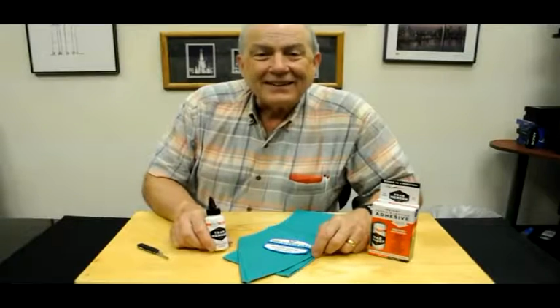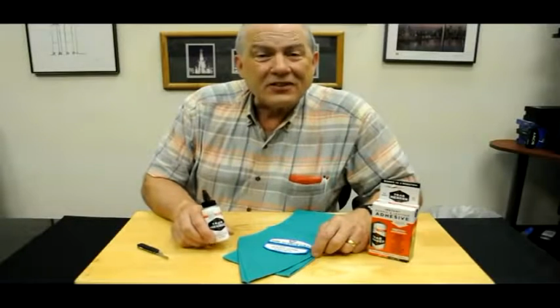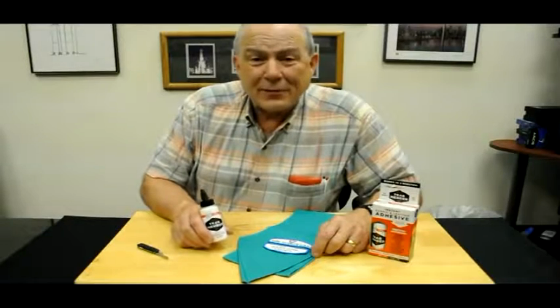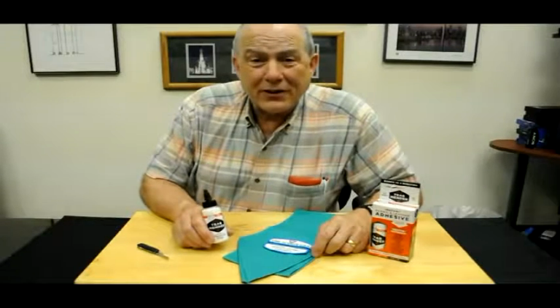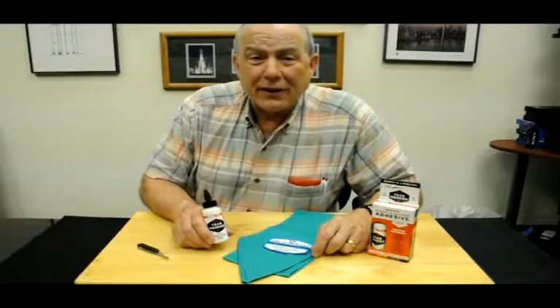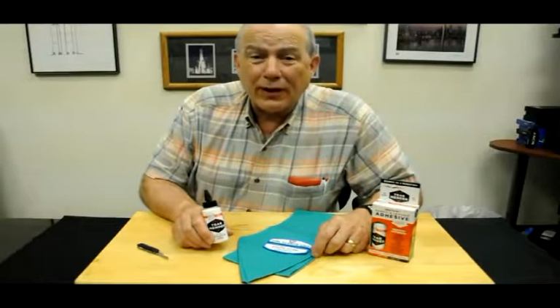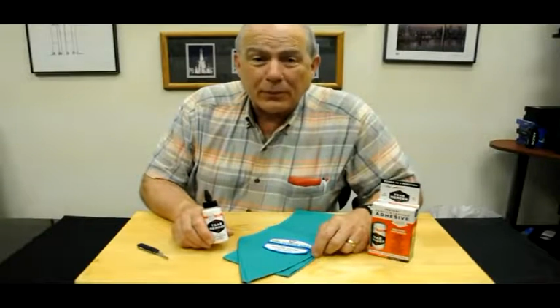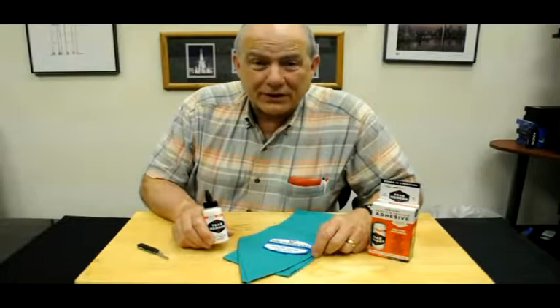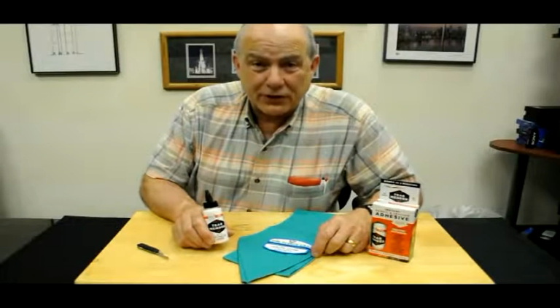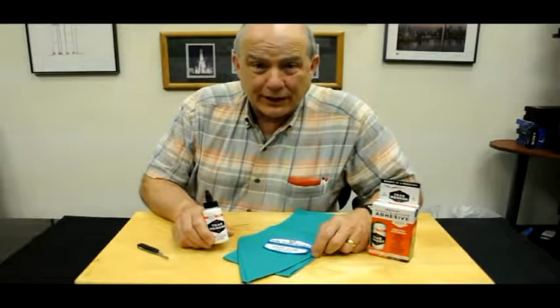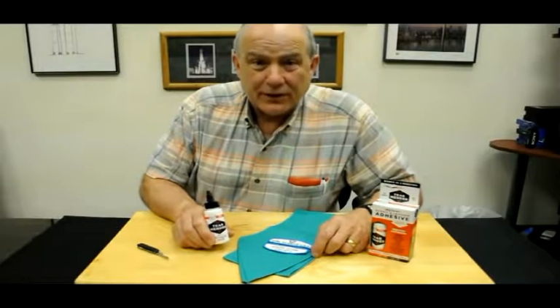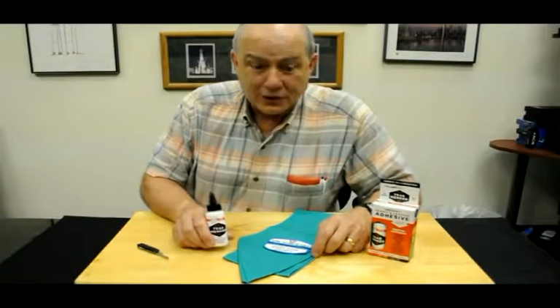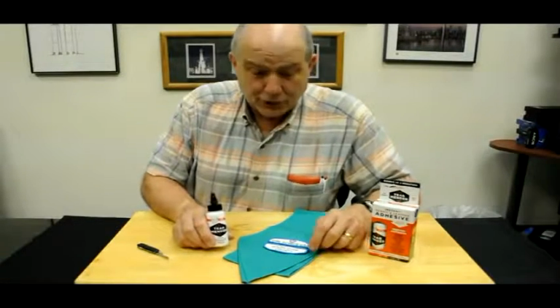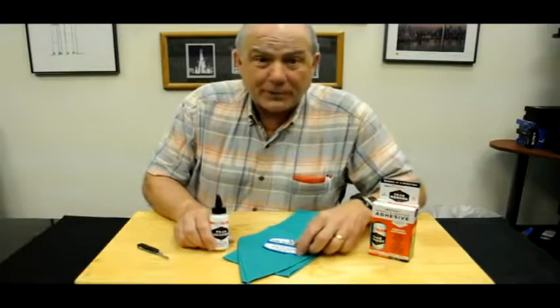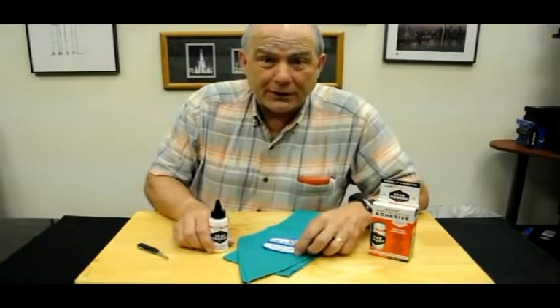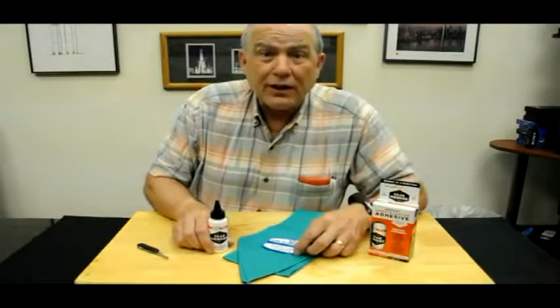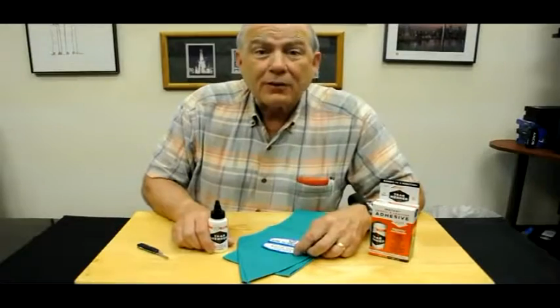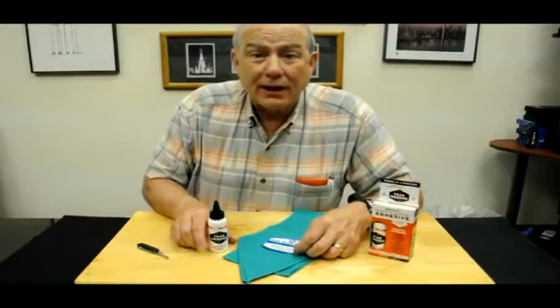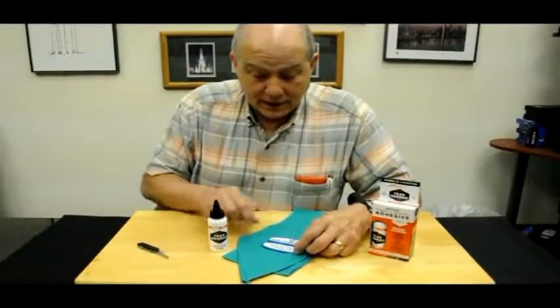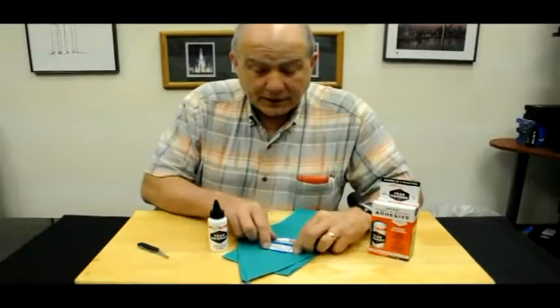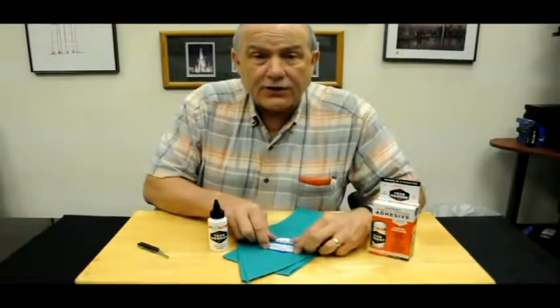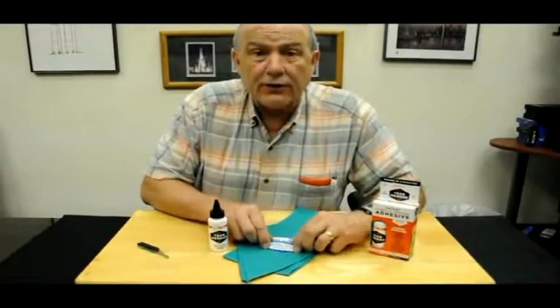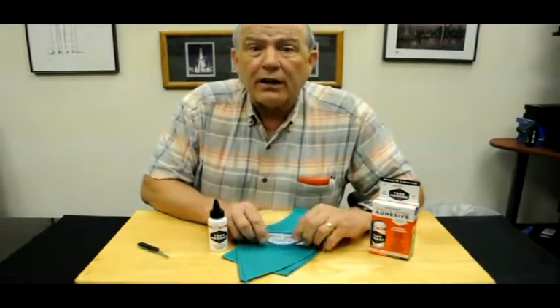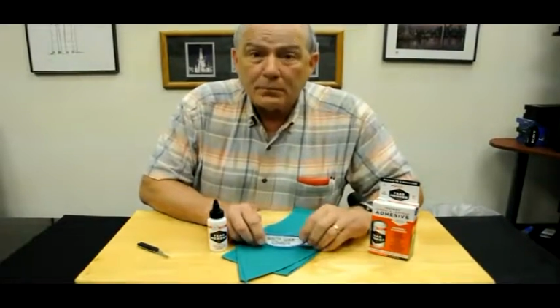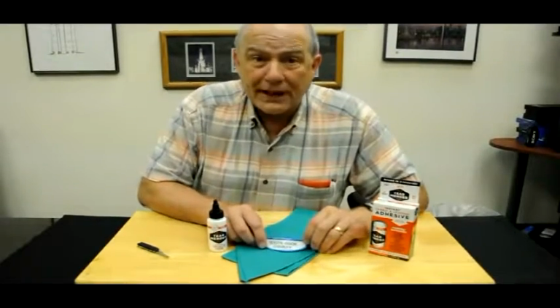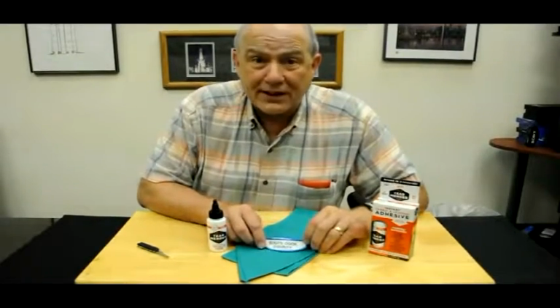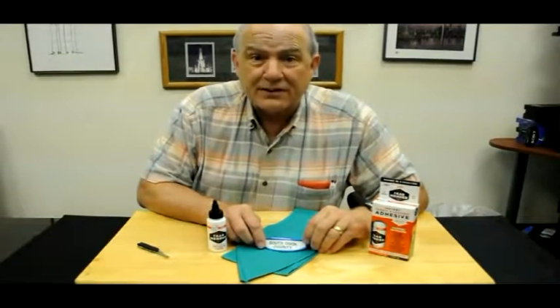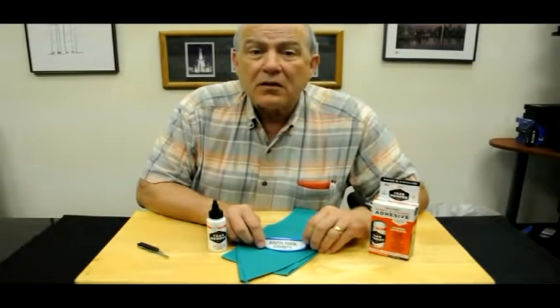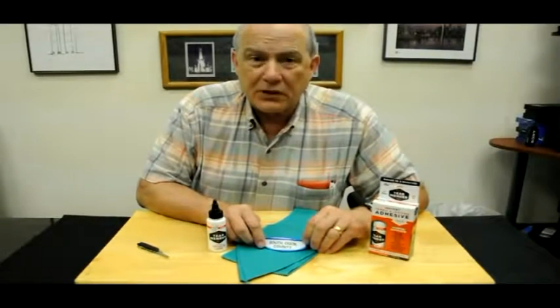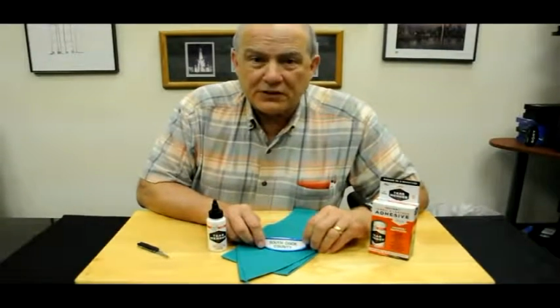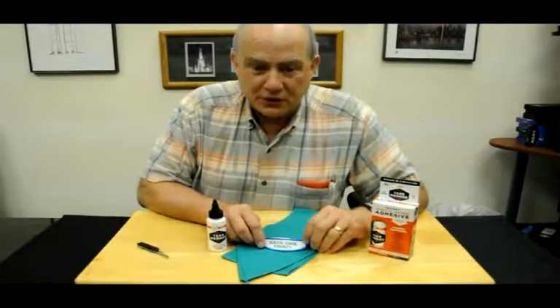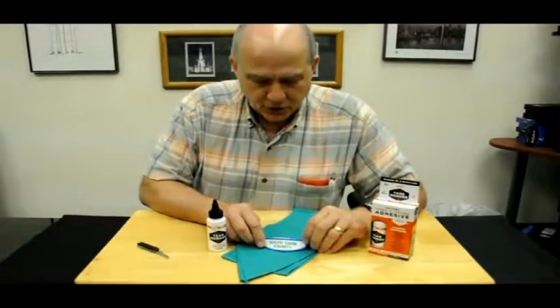It's Tear Mender and we're helping with the tough jobs. You can trust the Bish to make an application of a badge like this much easier than sewing.